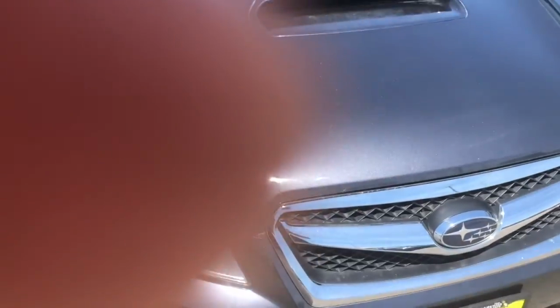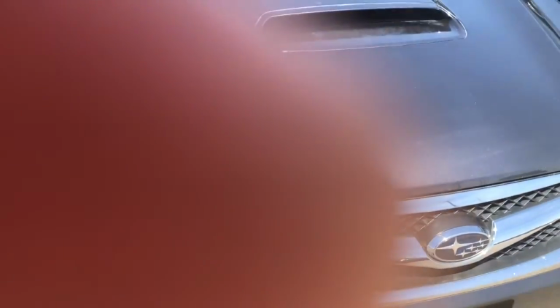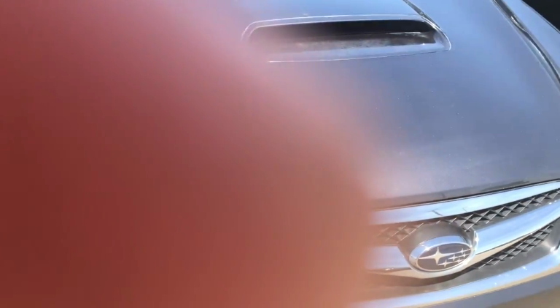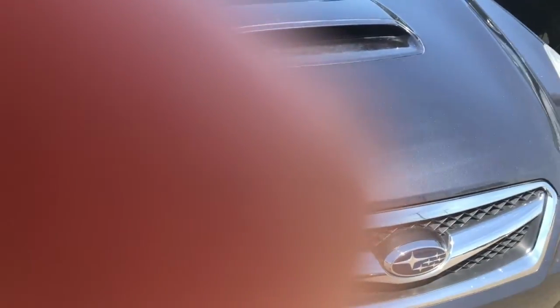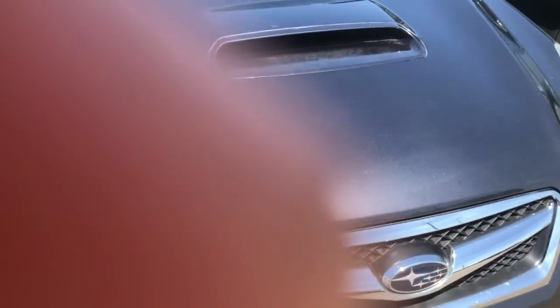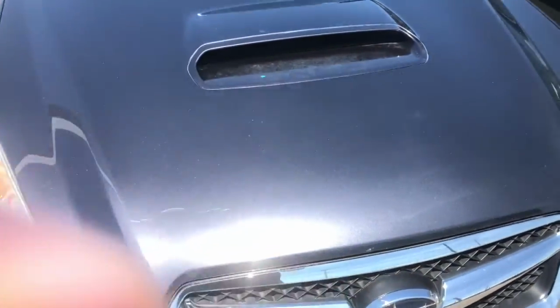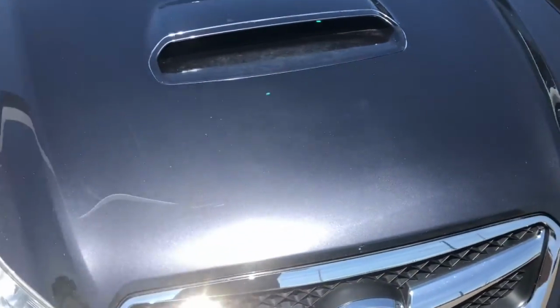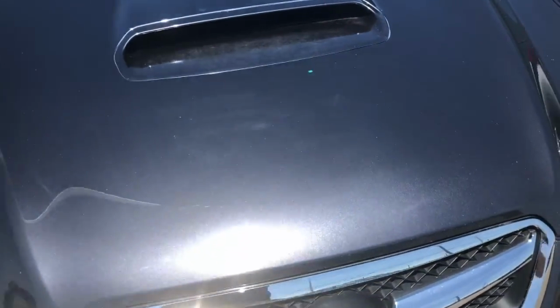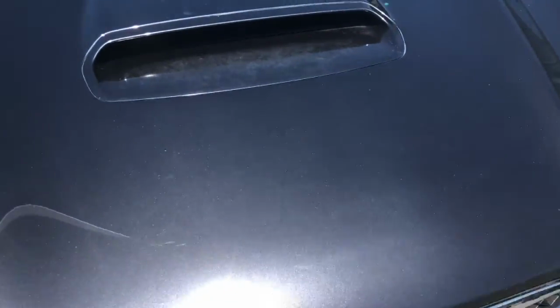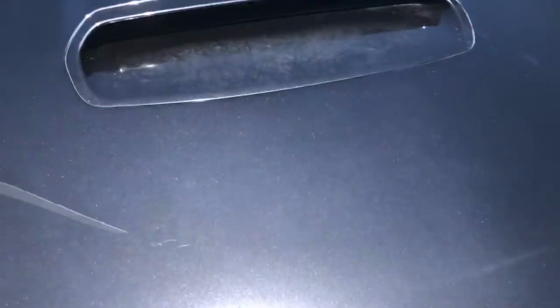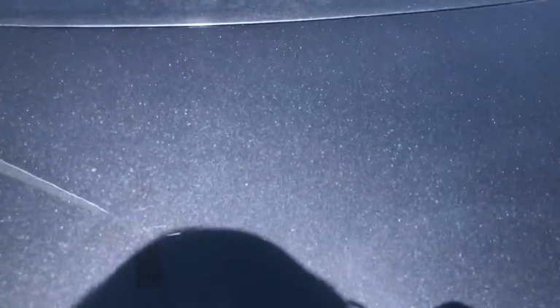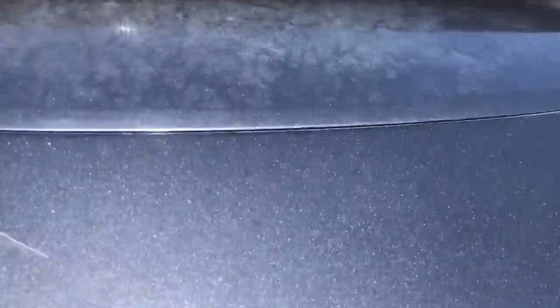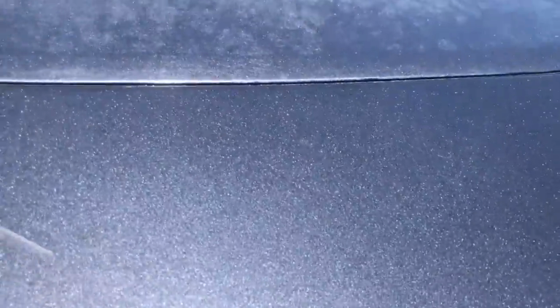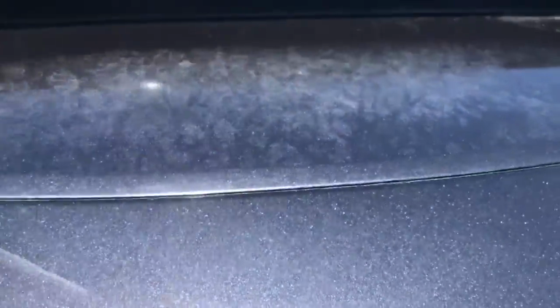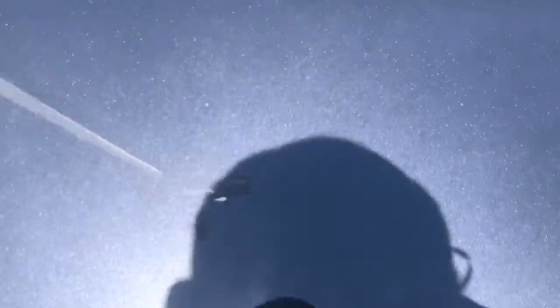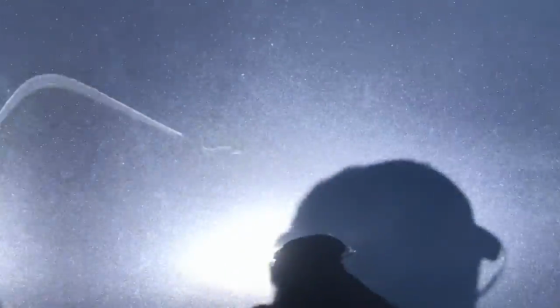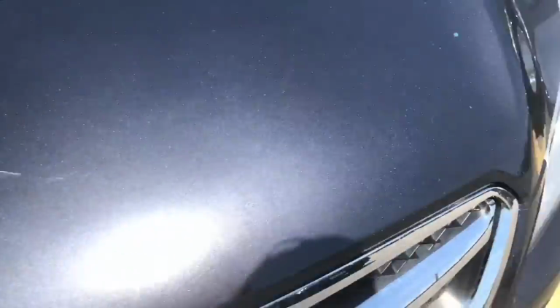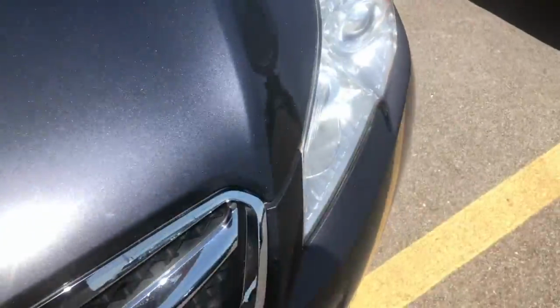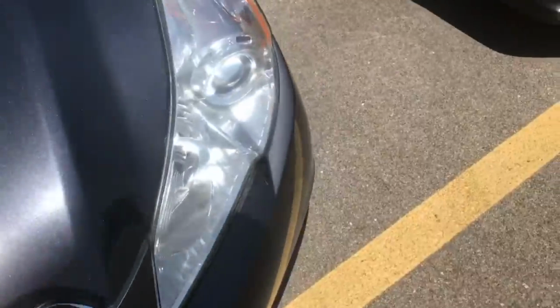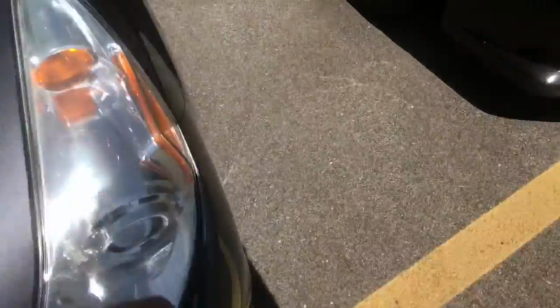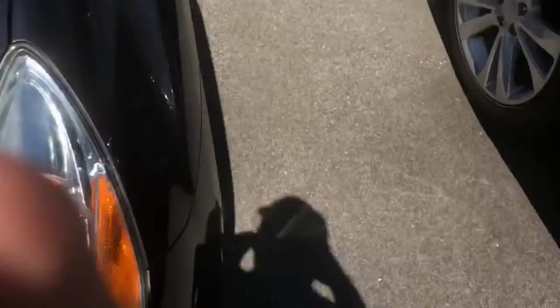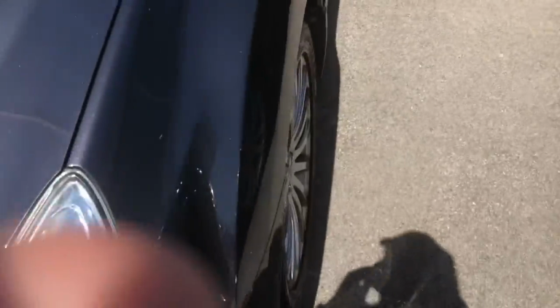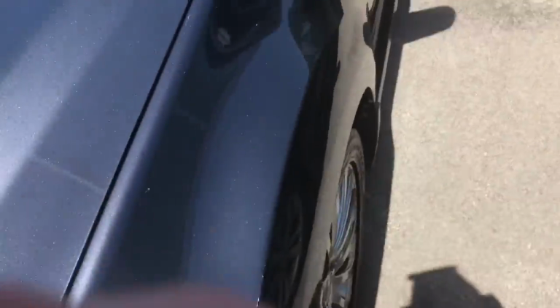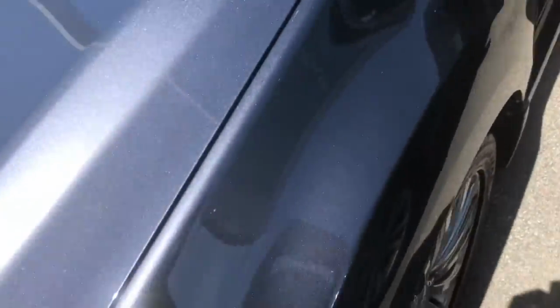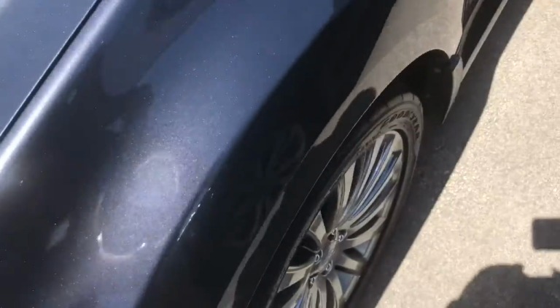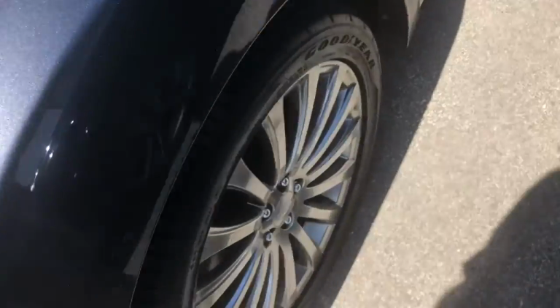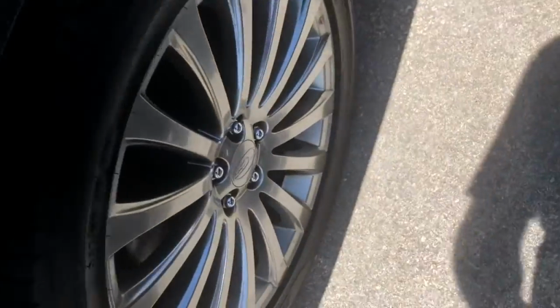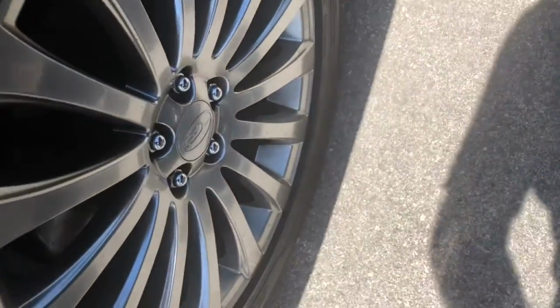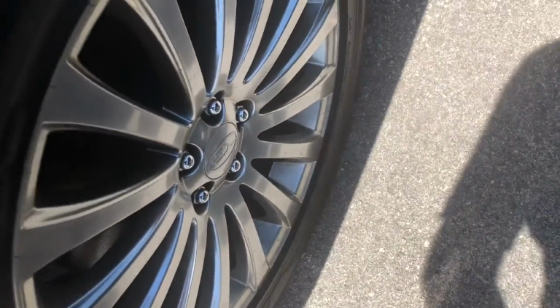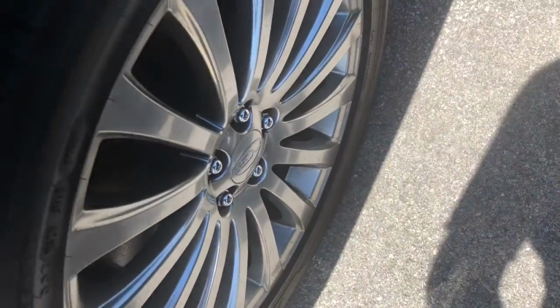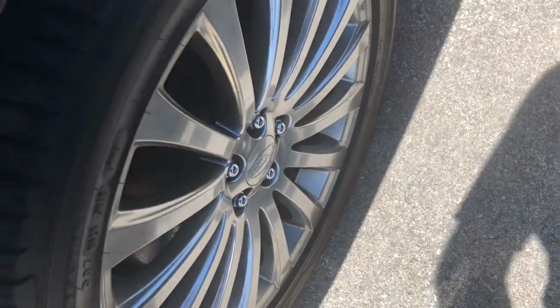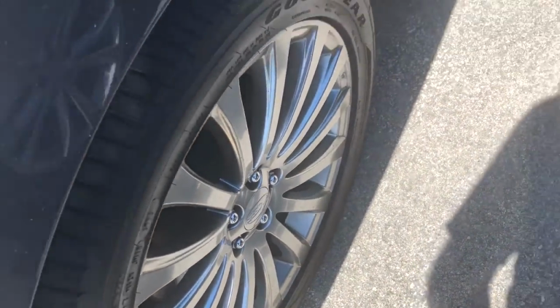Now this one does have the turbocharged engine in it. You do have a nice little scoop there, and you have these very nice silver wheels on it.